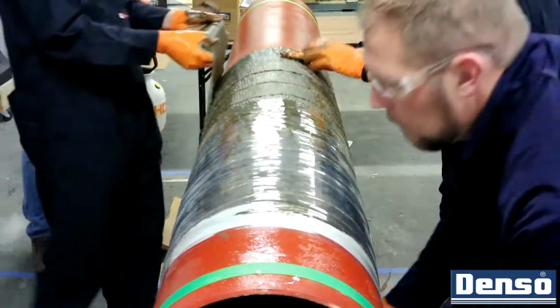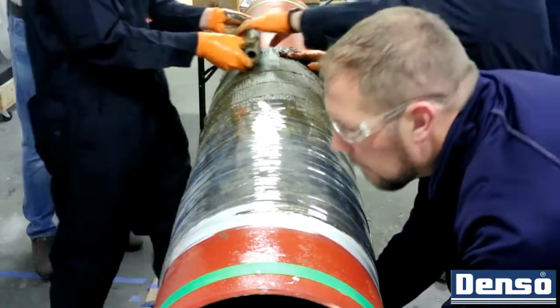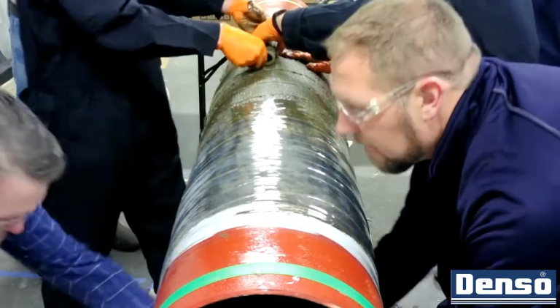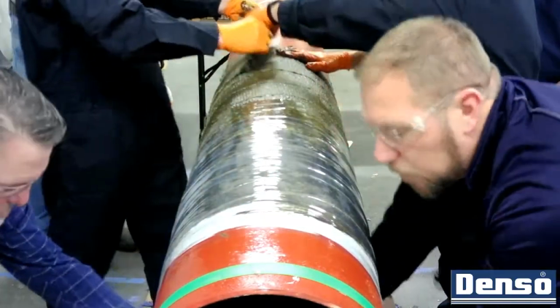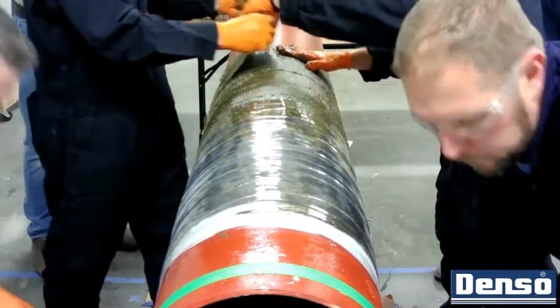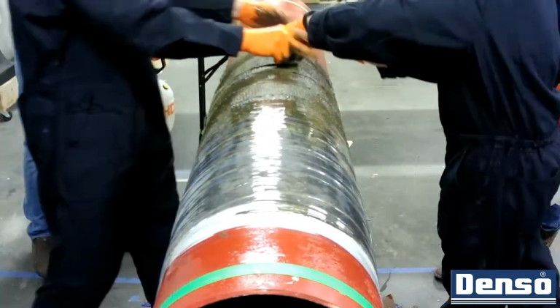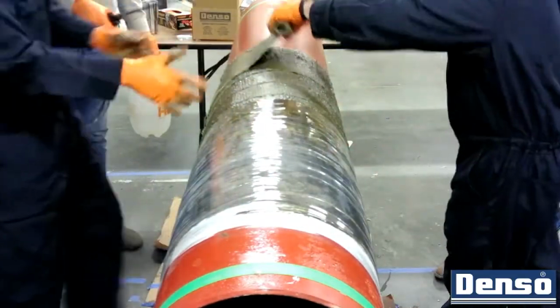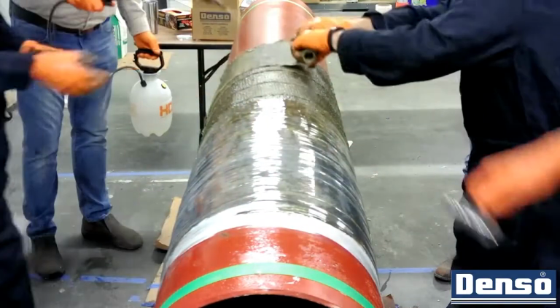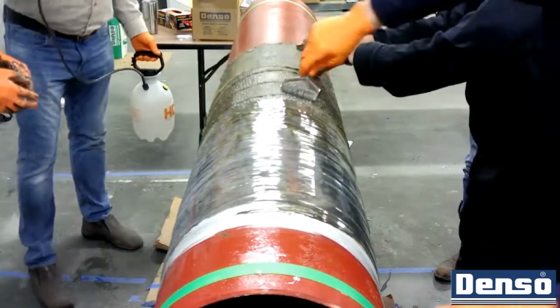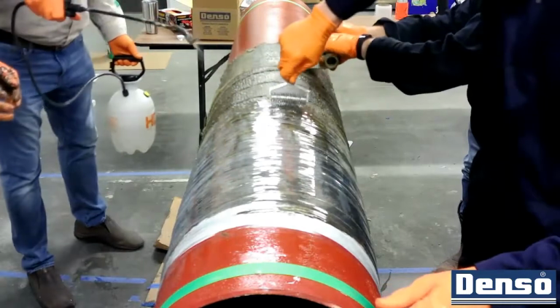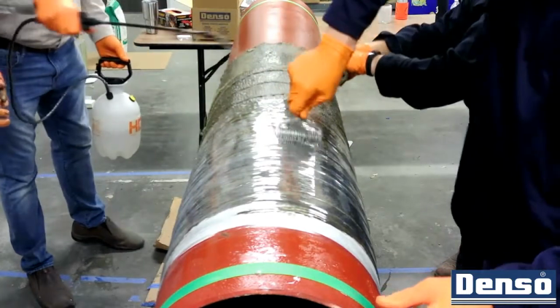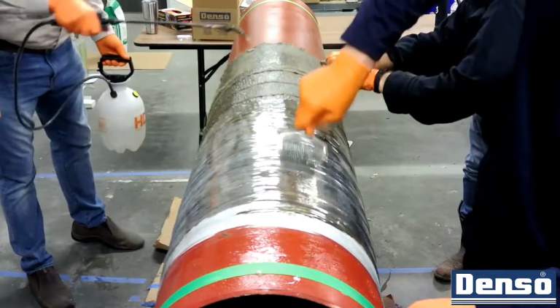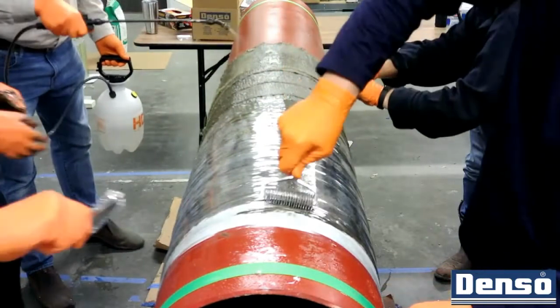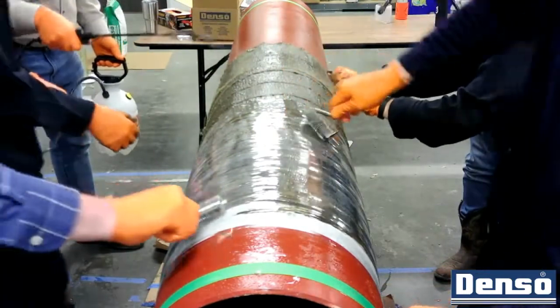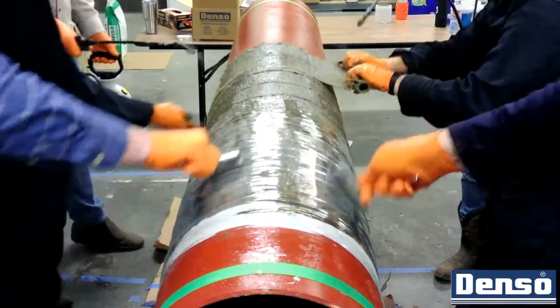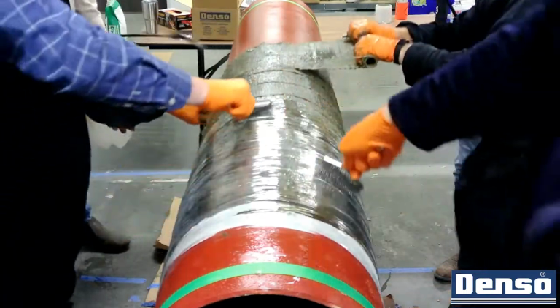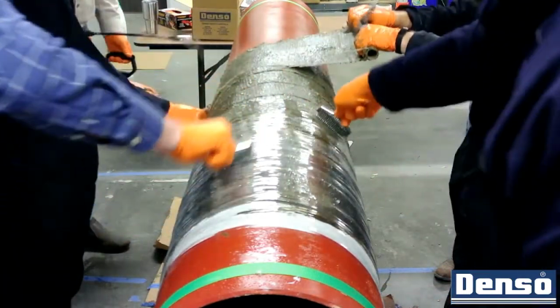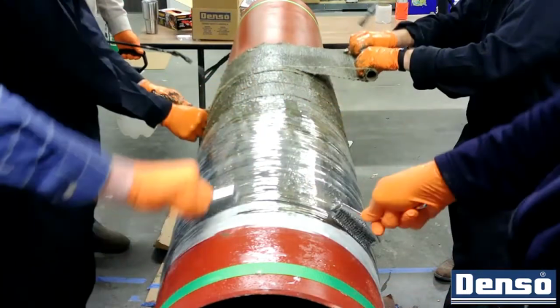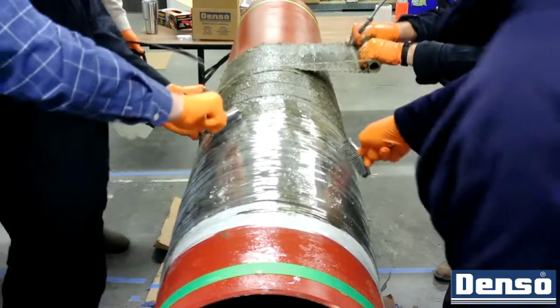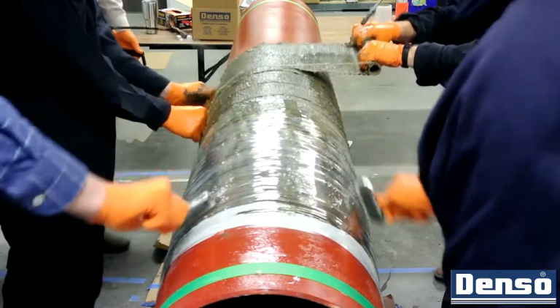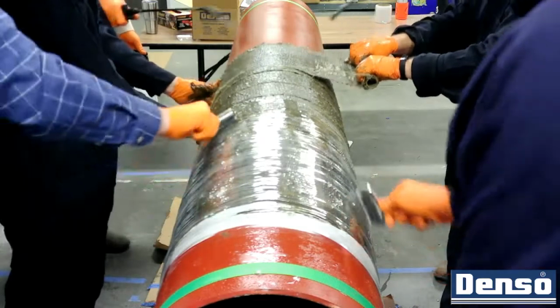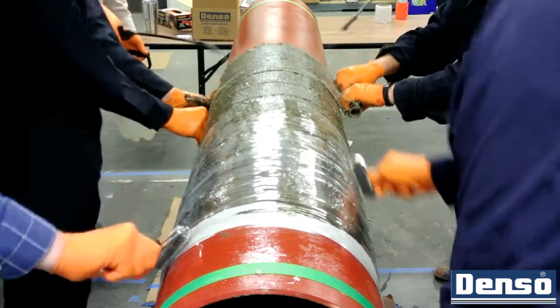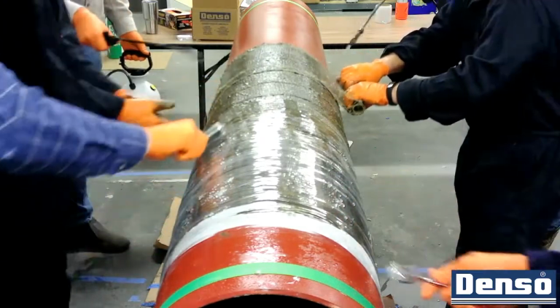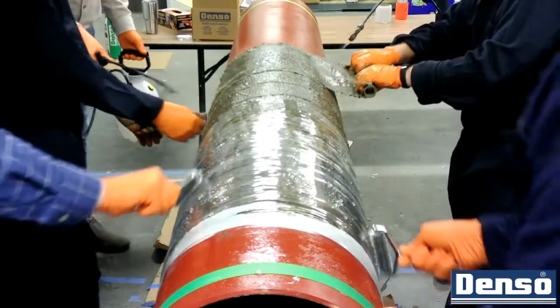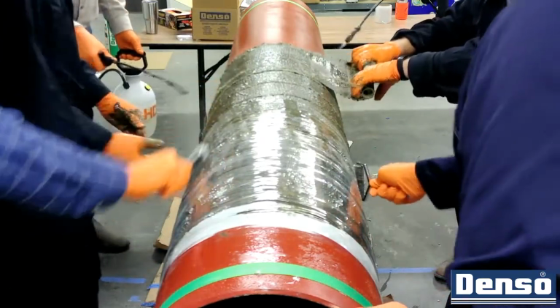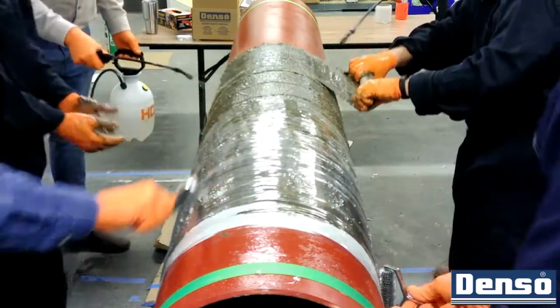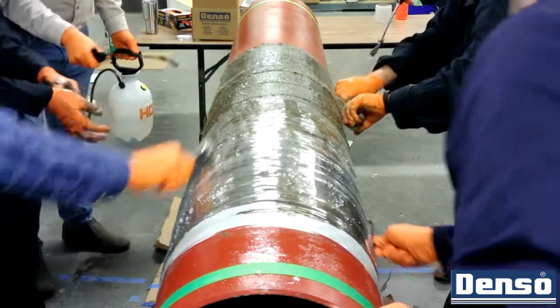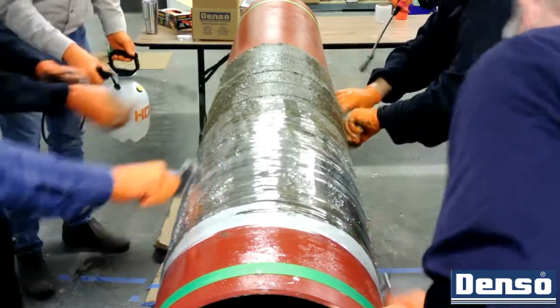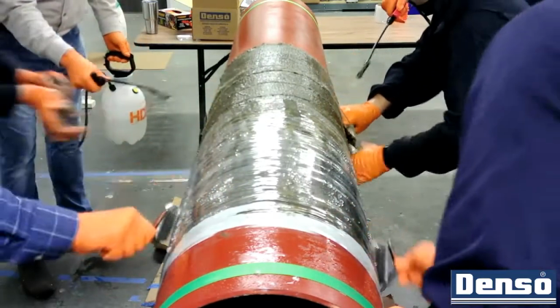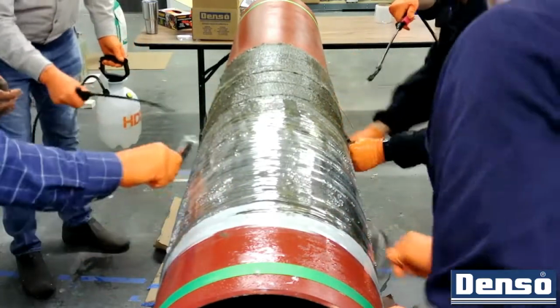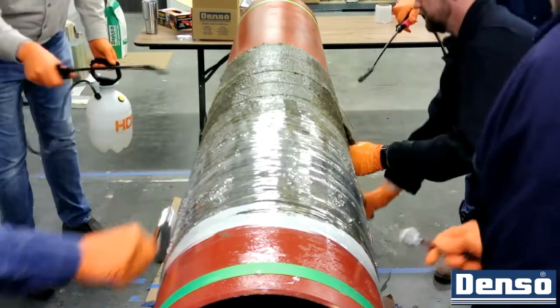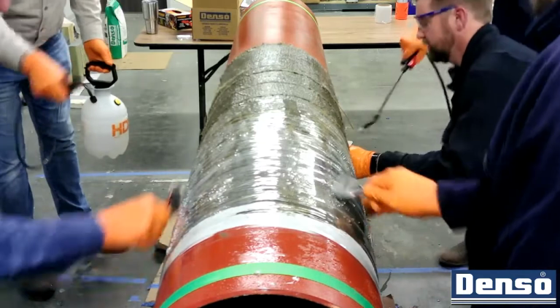Once fully compressed, use the Denso perforating tool to puncture the polywrap. This will allow for excess resin, moisture, and CO2 from the reaction to escape. Perforate using enough pressure to get through the Denso polywrap, but not through the layers of bore wrap.